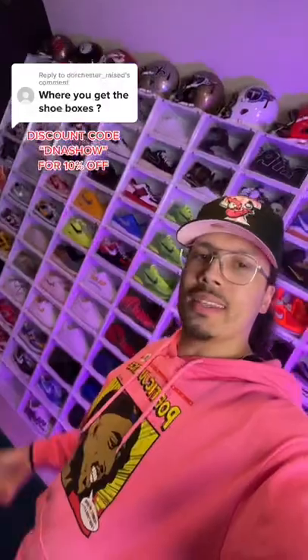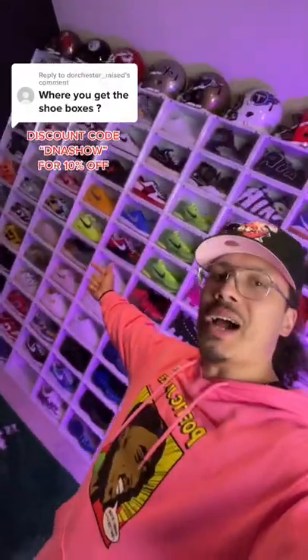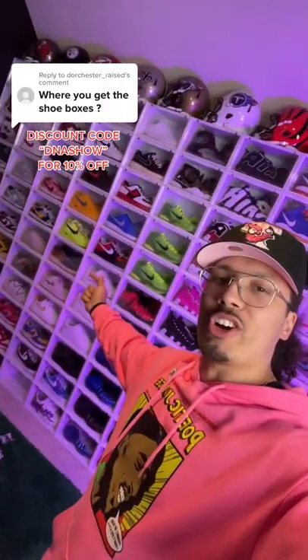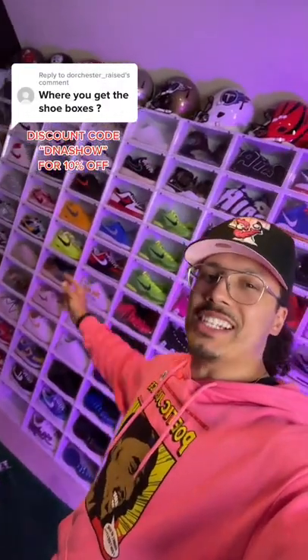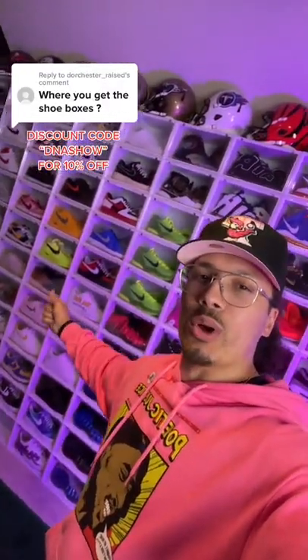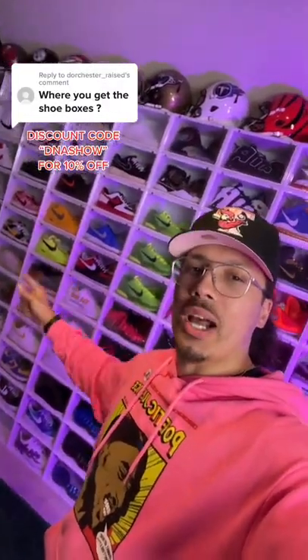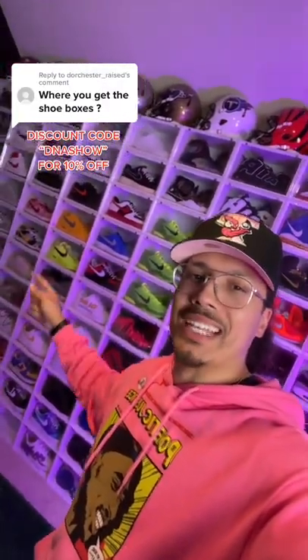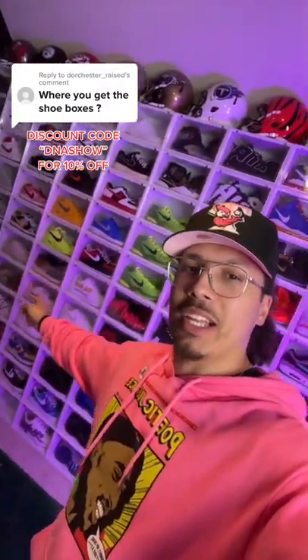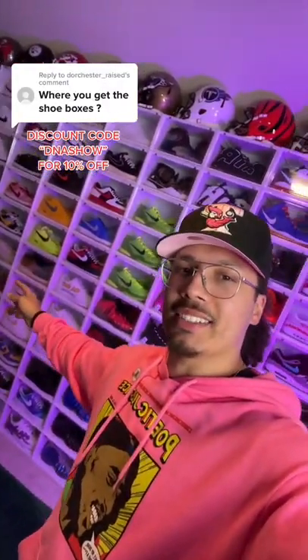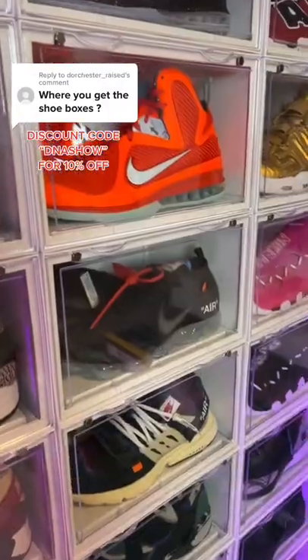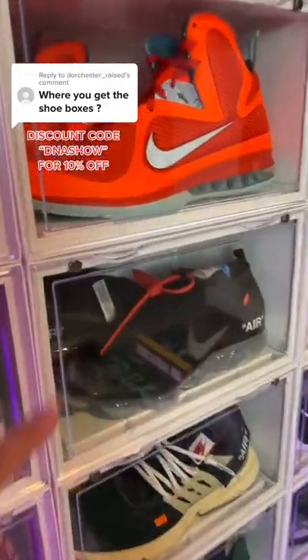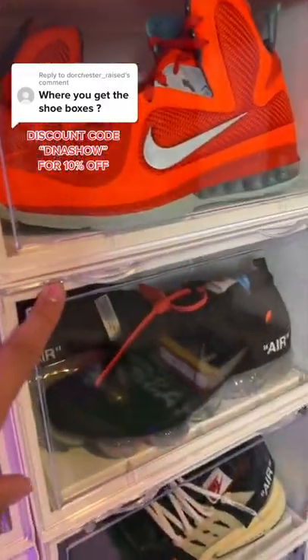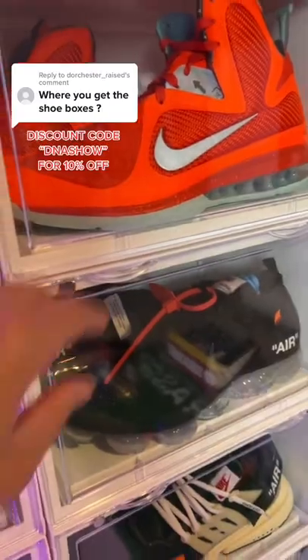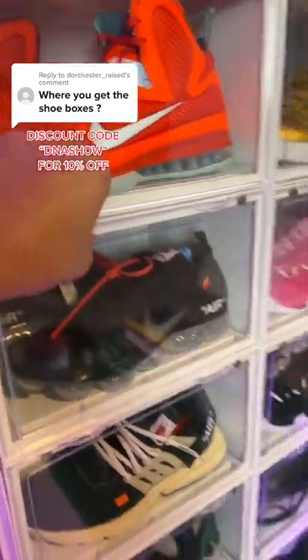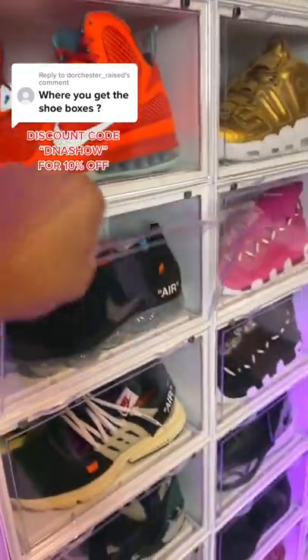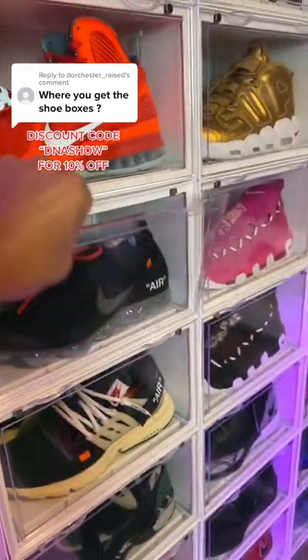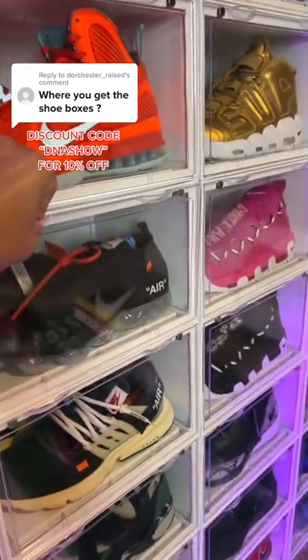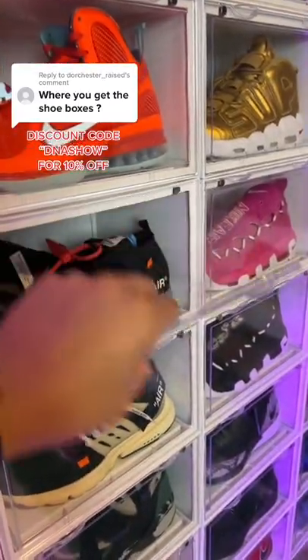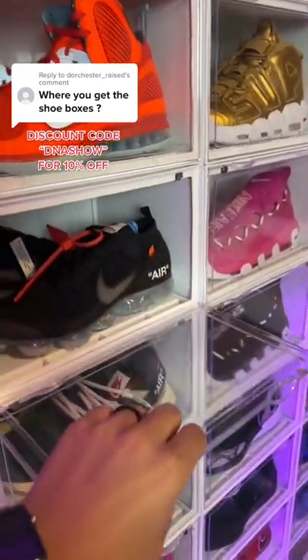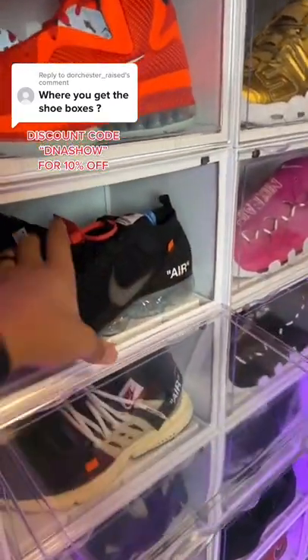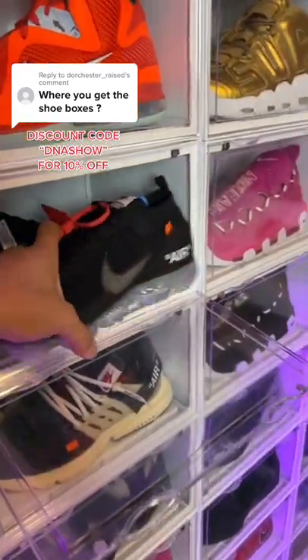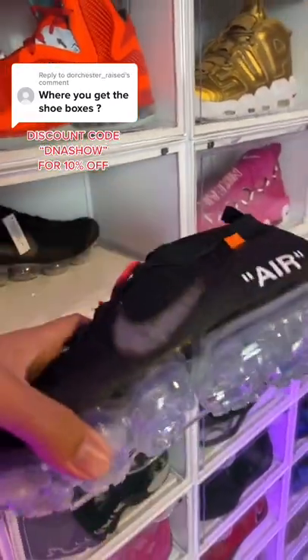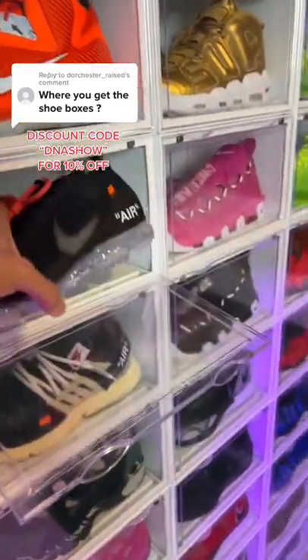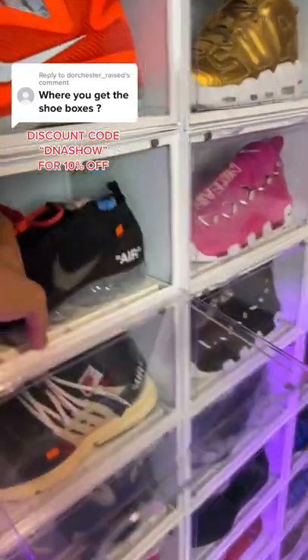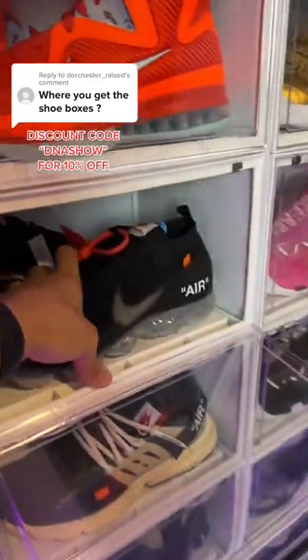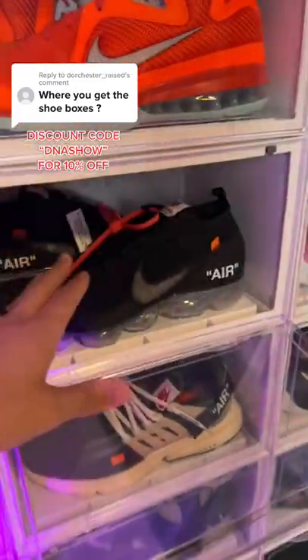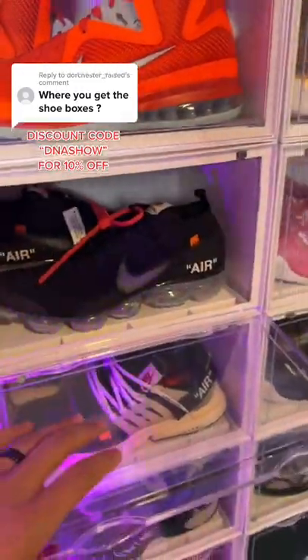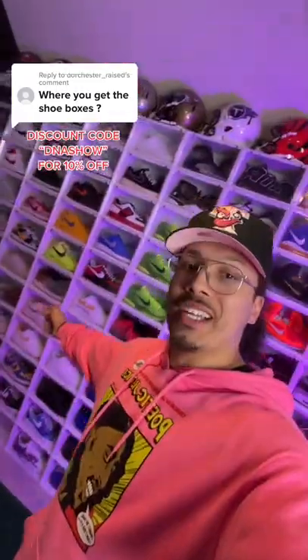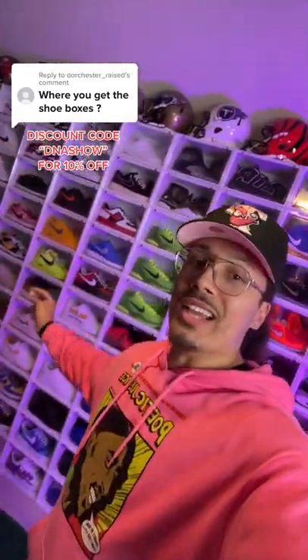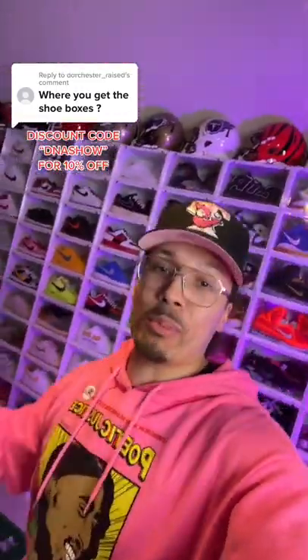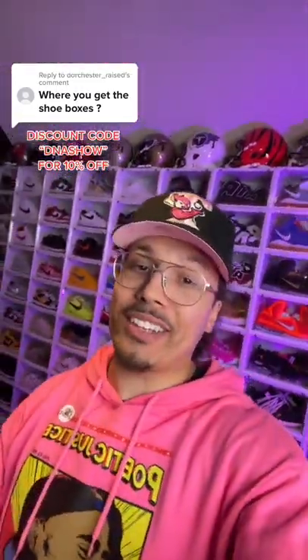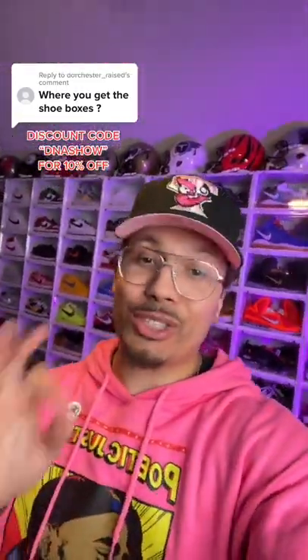These boxes are called Sneaker Throne Drop Side Display Cases. They come with little magnets right here so the door can stick to it when you open and close it, making it easy to pull the shoe in and out. This one is a size 13.